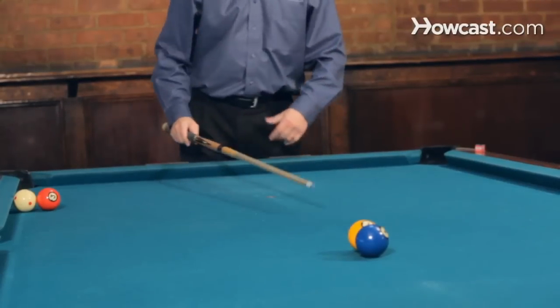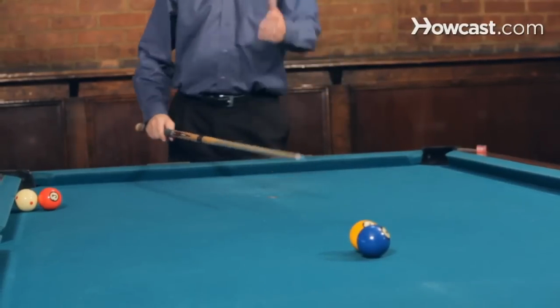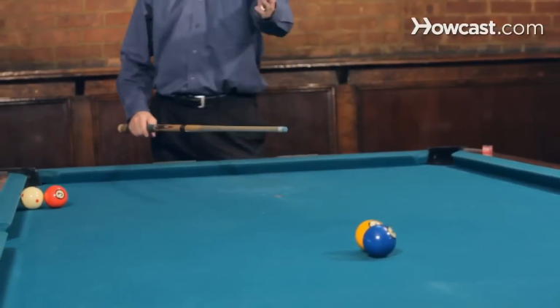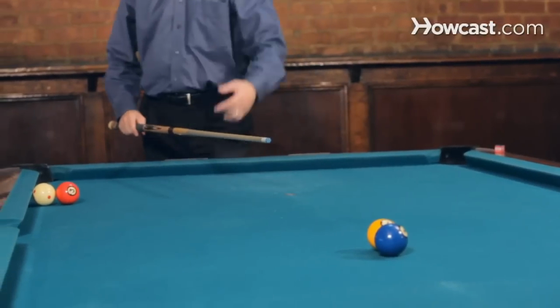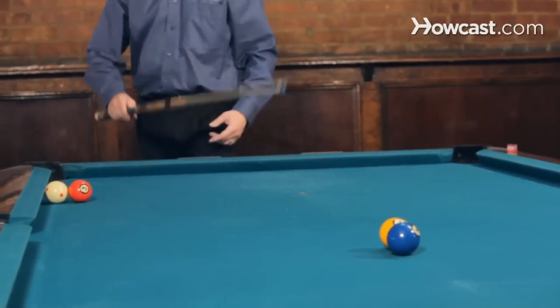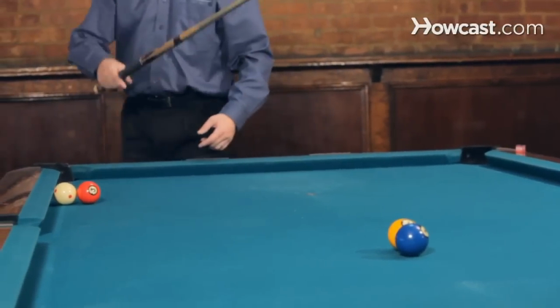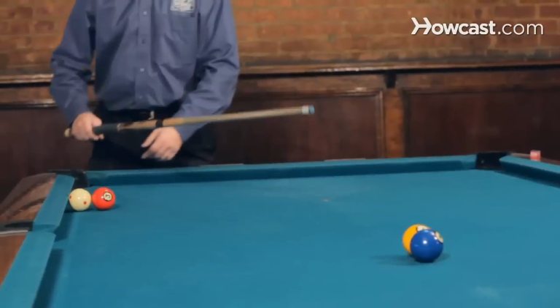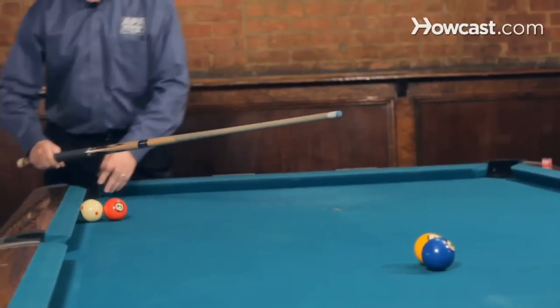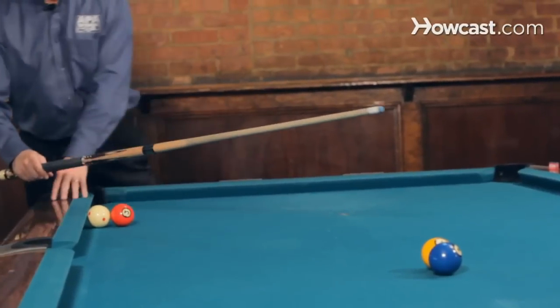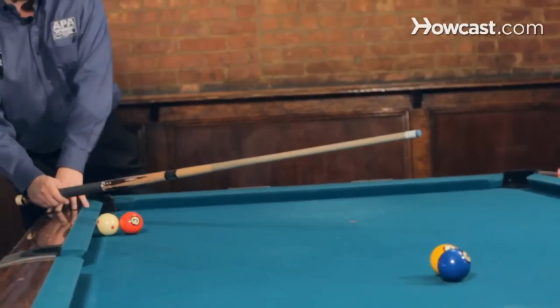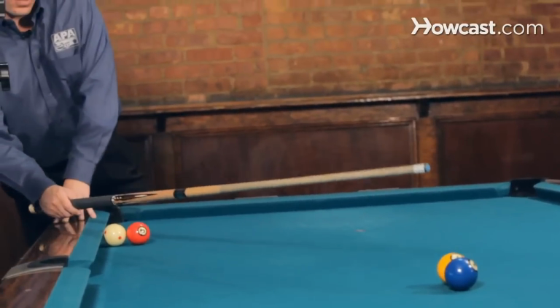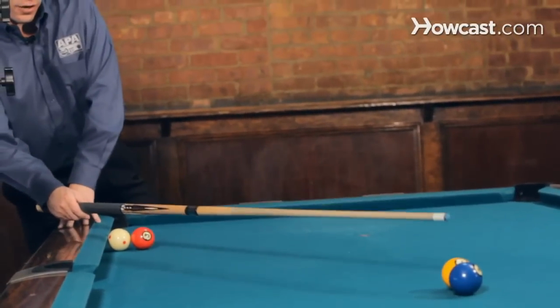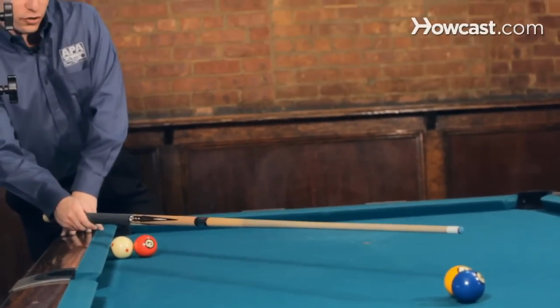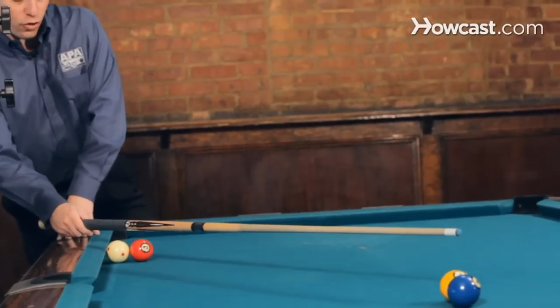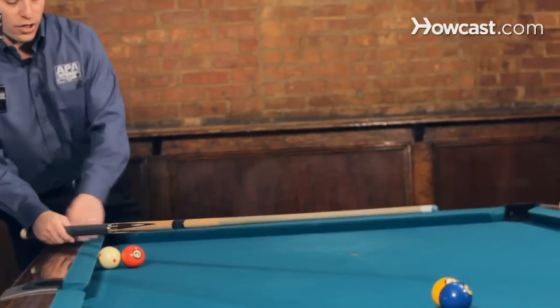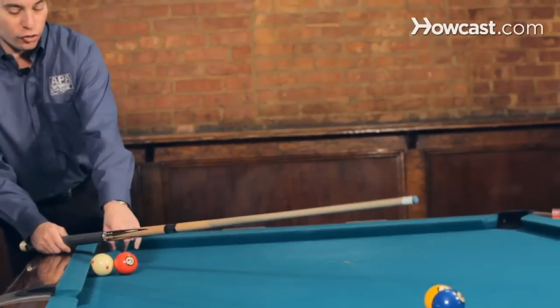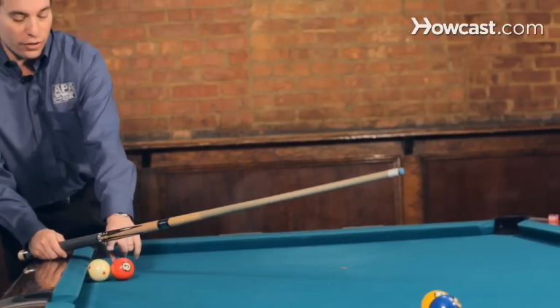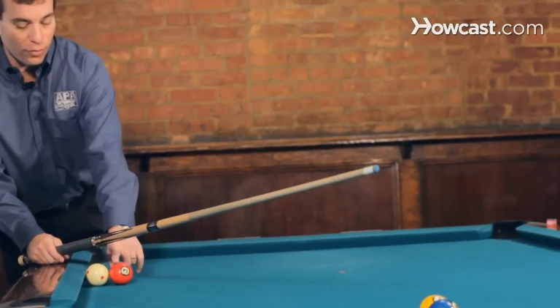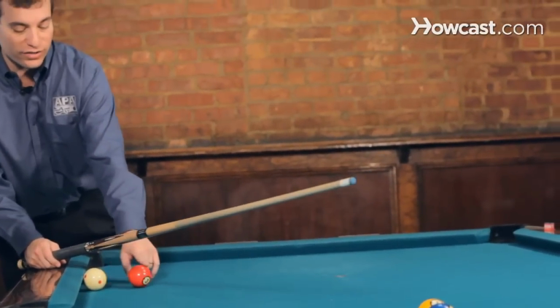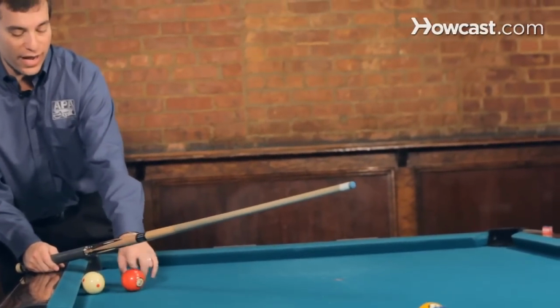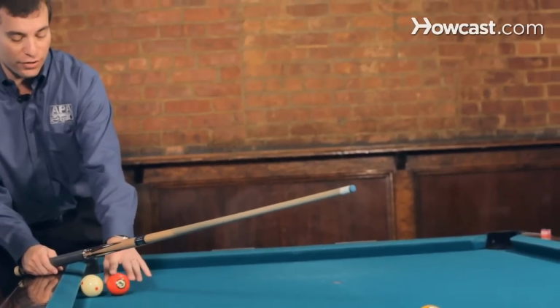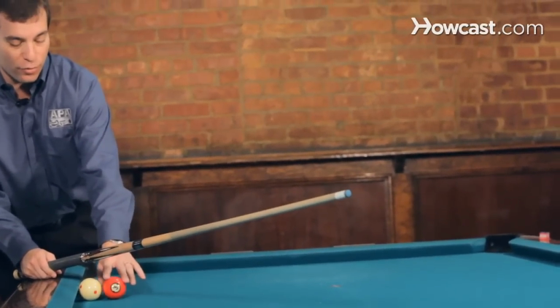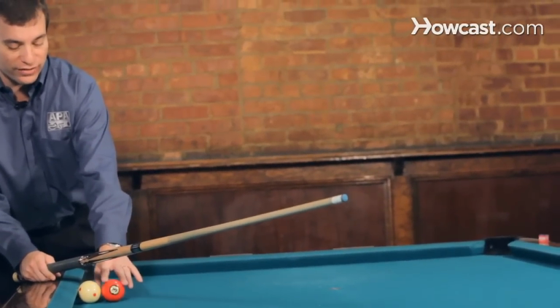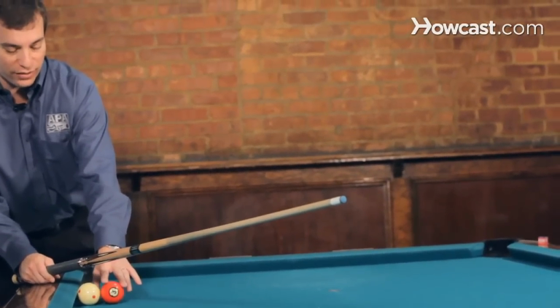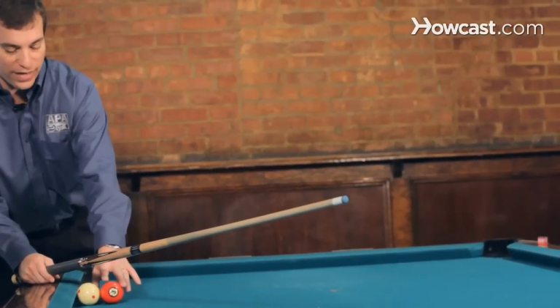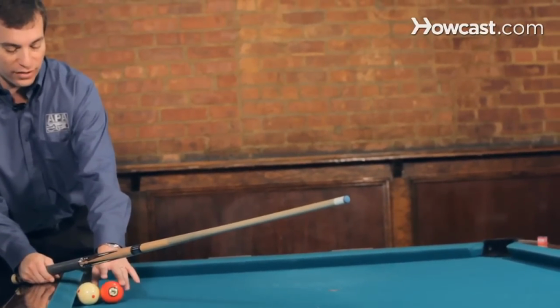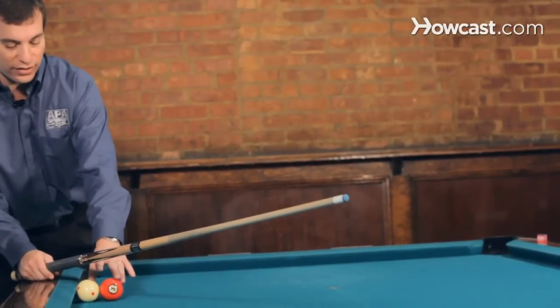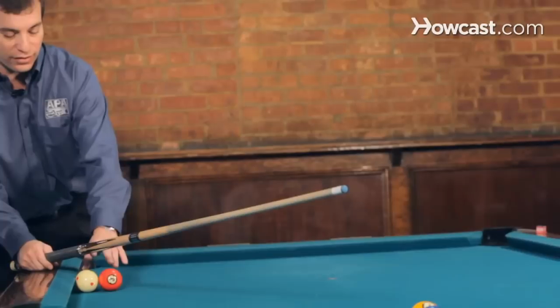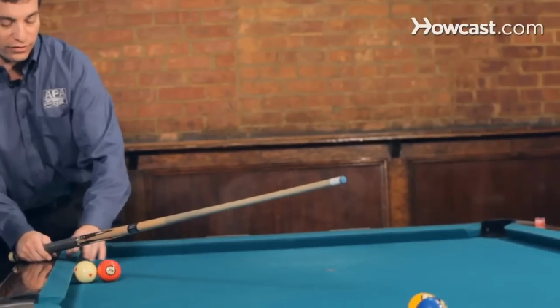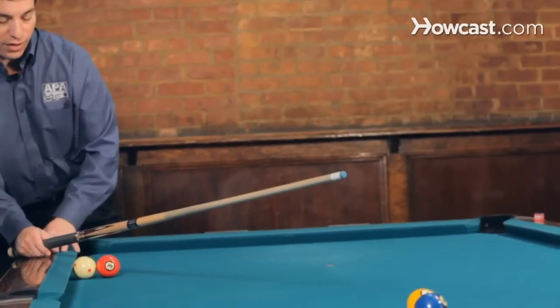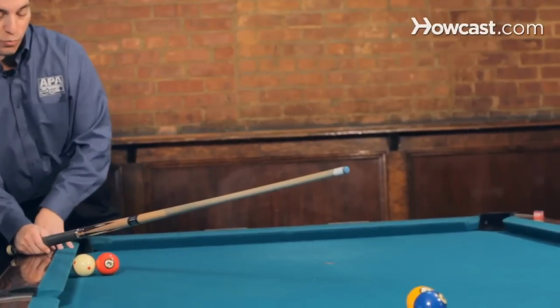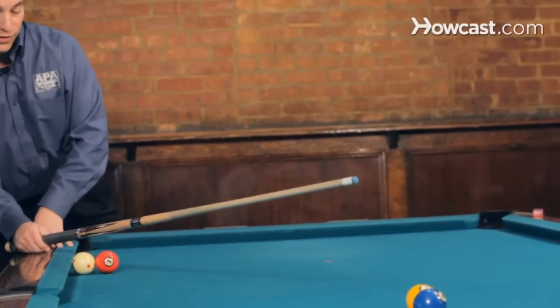Now the one and the two ball actually block the path of the cue ball, assuming the three ball wasn't there, but the three ball is here, which makes it a little more difficult.